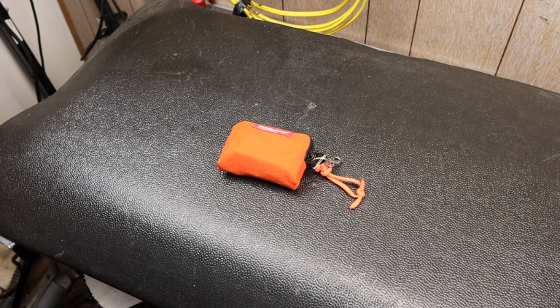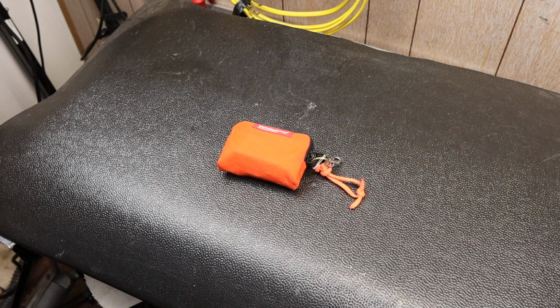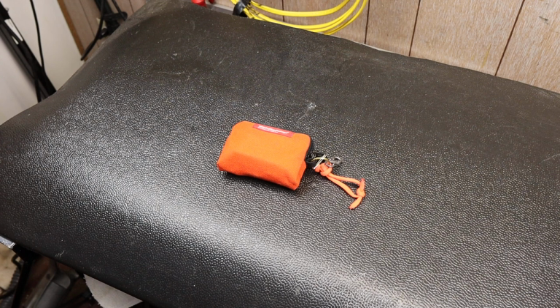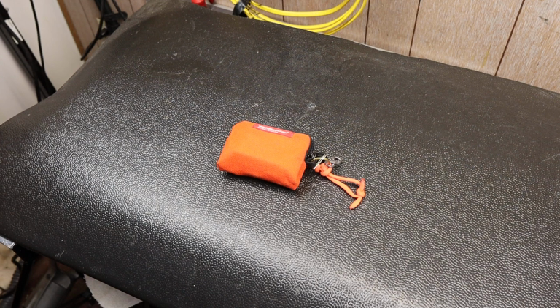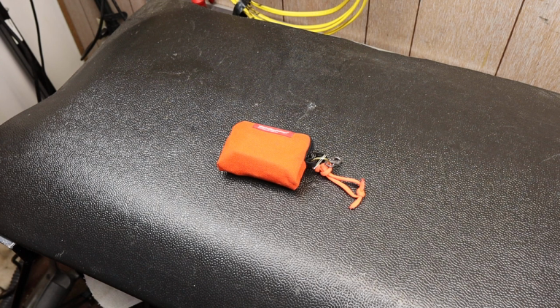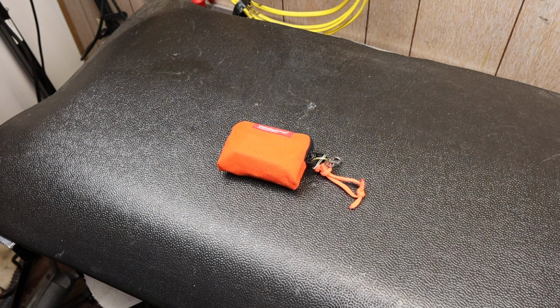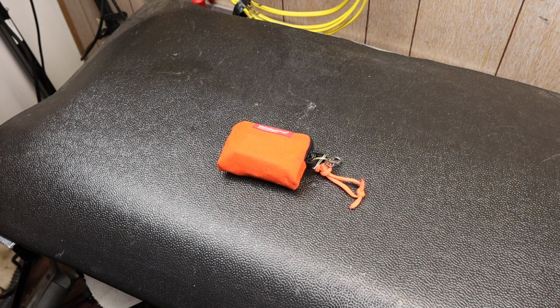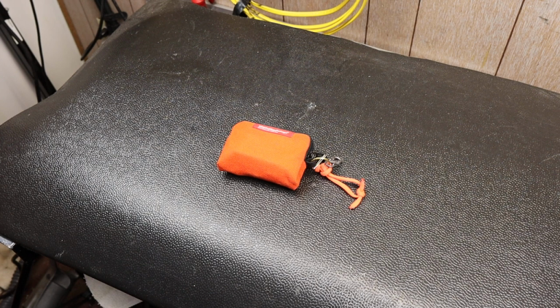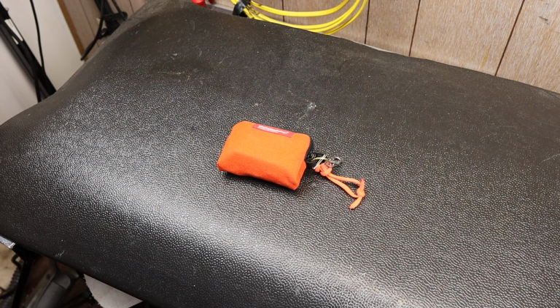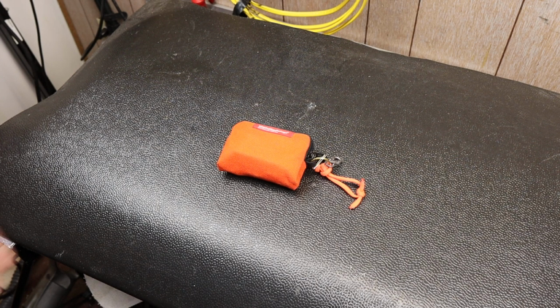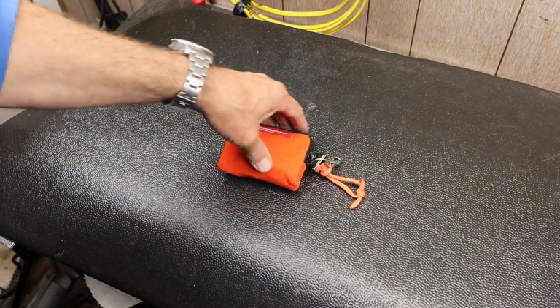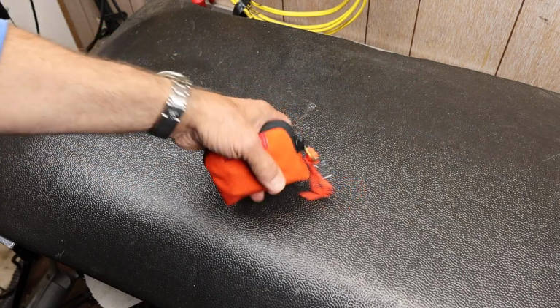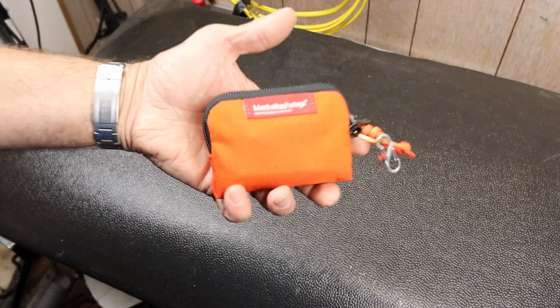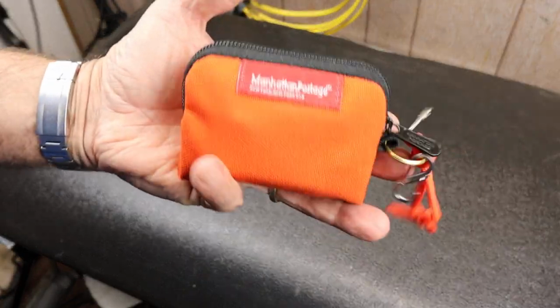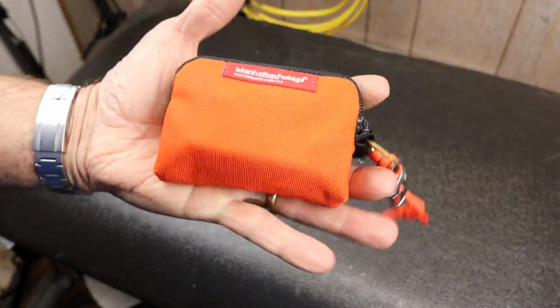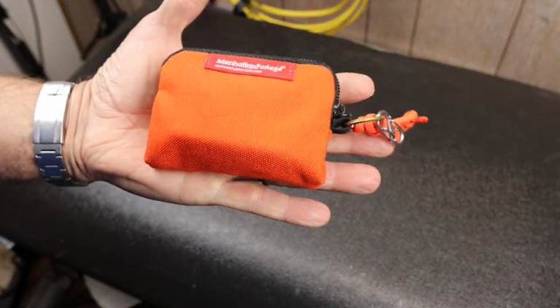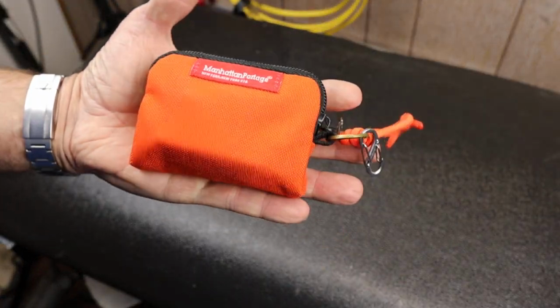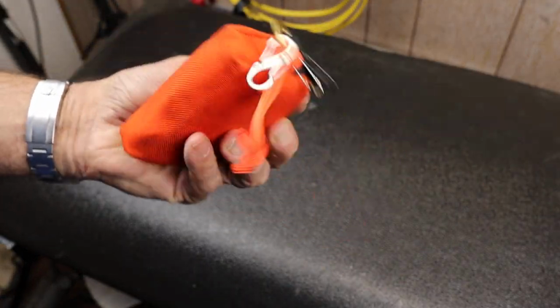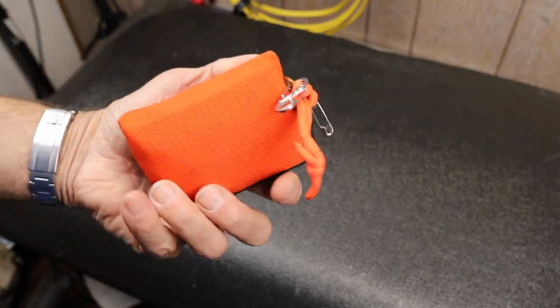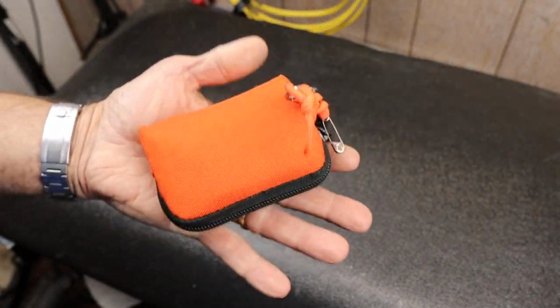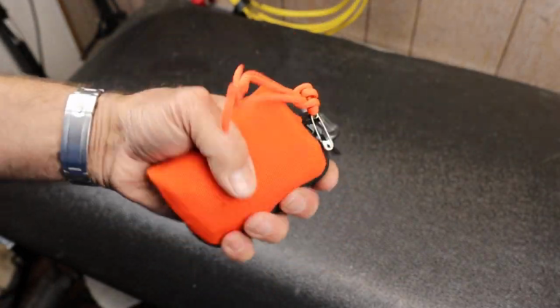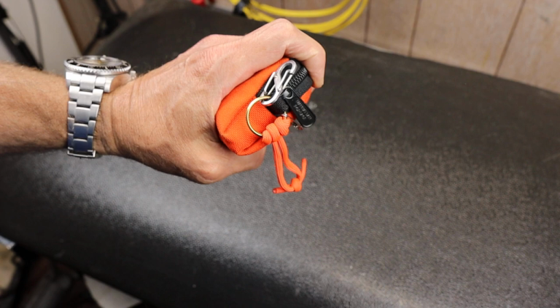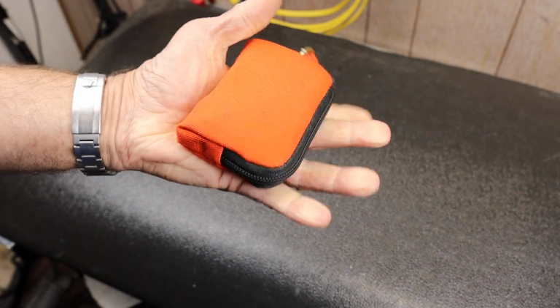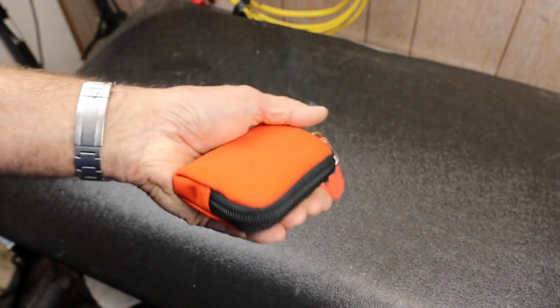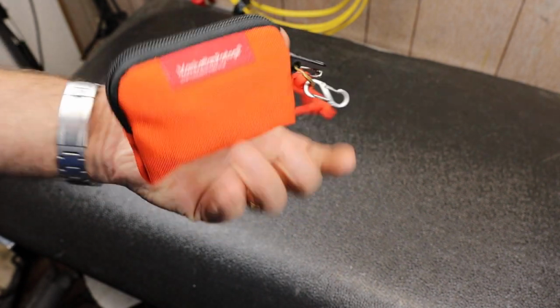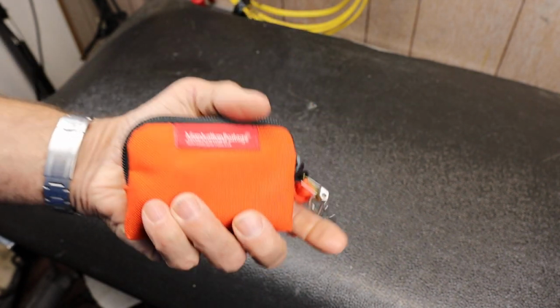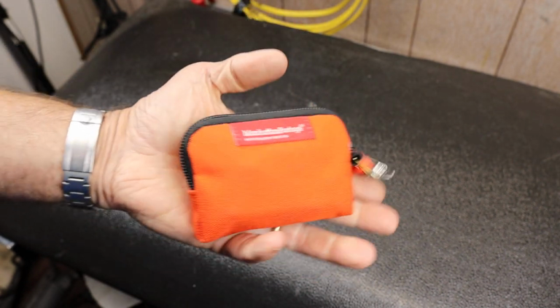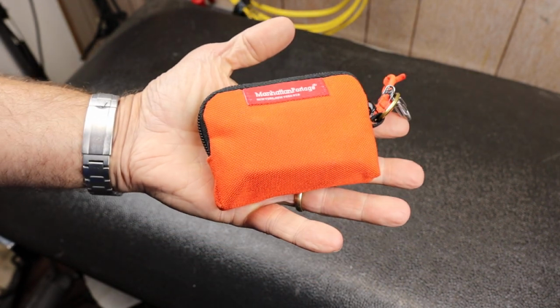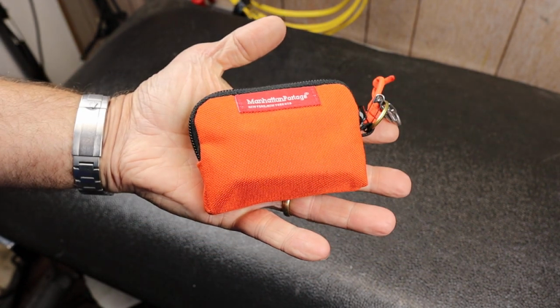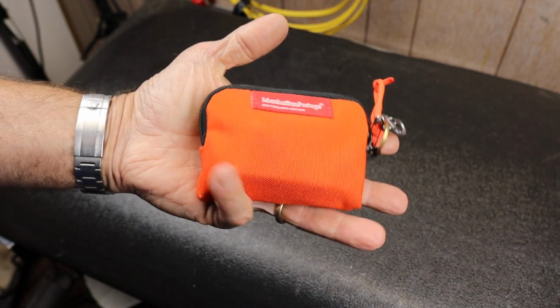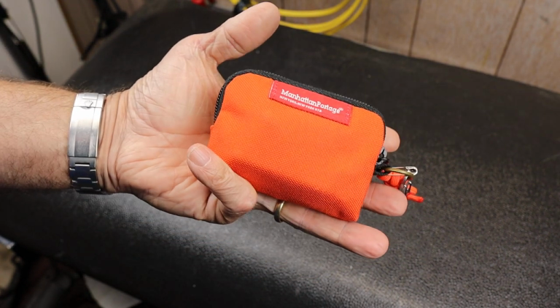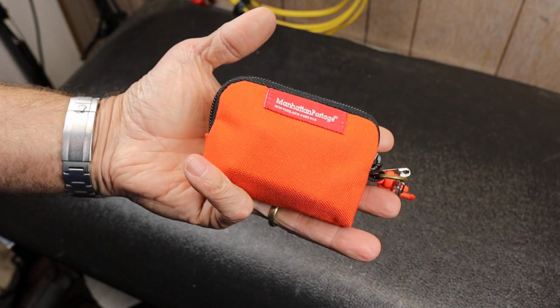Howdy folks, Doc here with Last Best Tool. Today I'm going to go over one of my smallest EDC survival kits. This is it, right here — everything you need. Let's open it up and see.